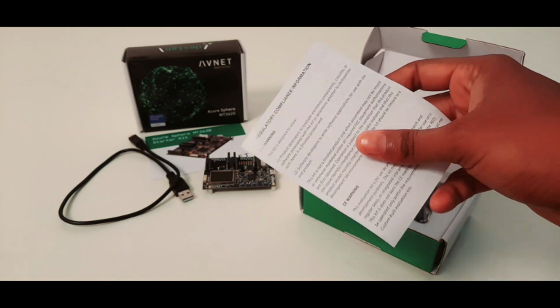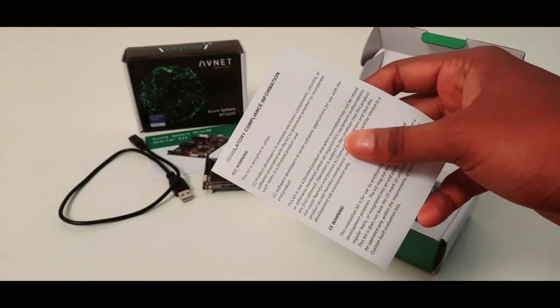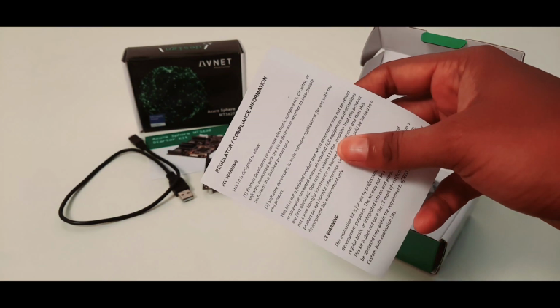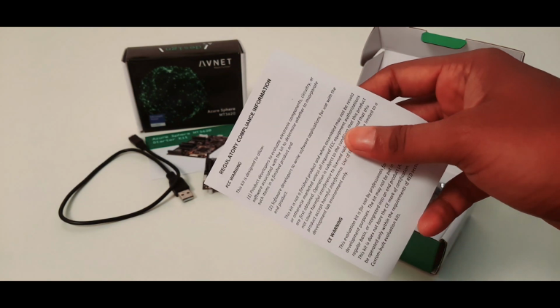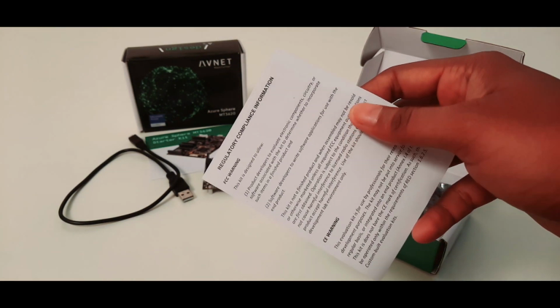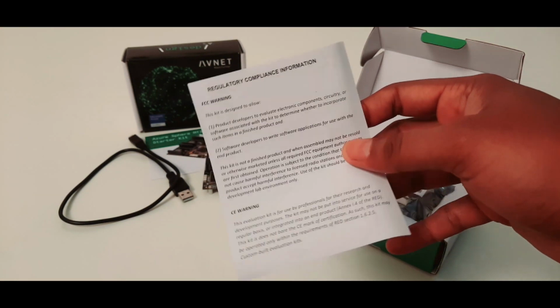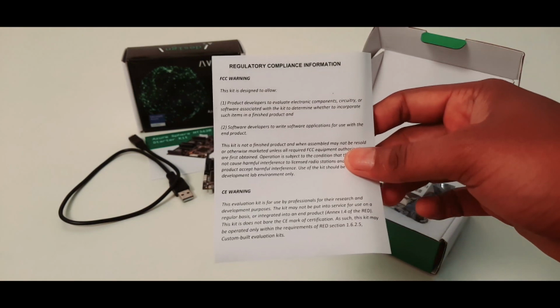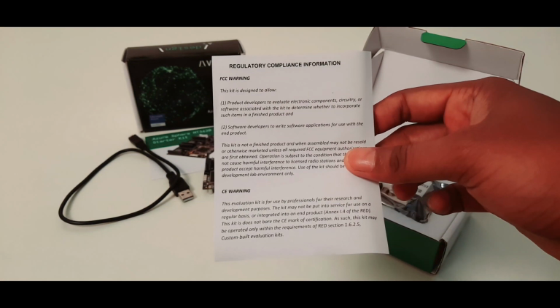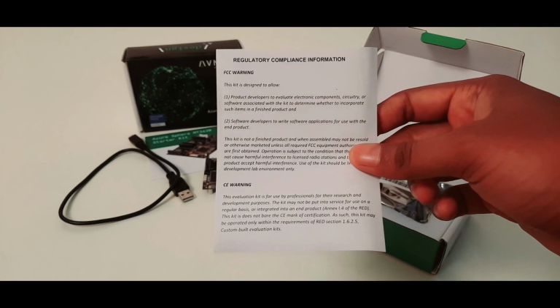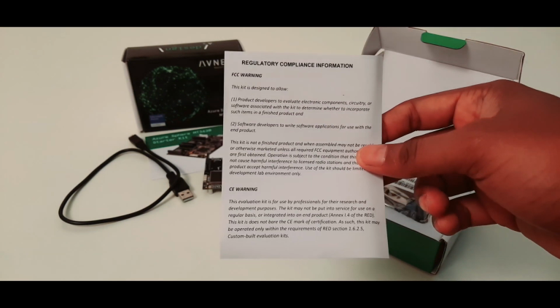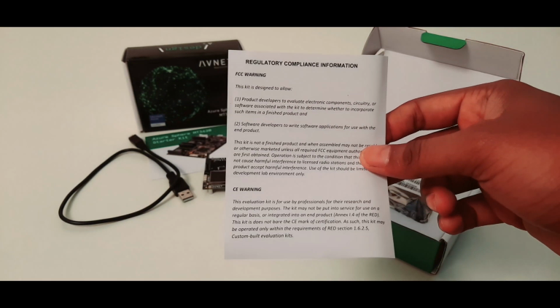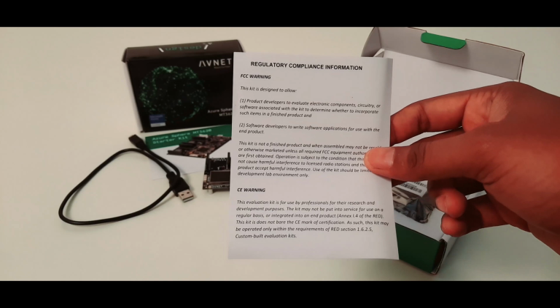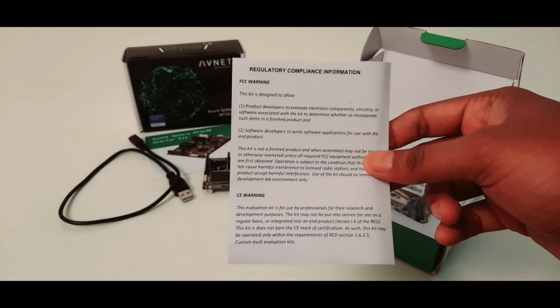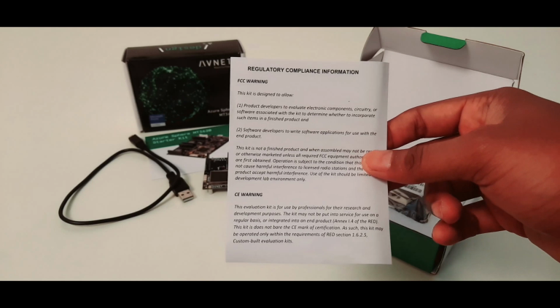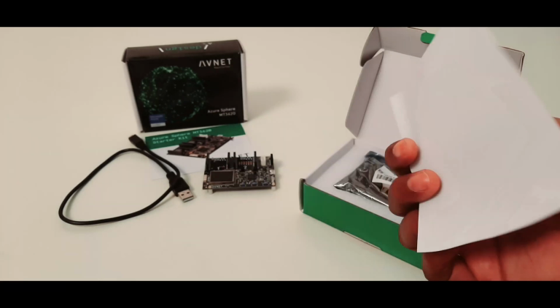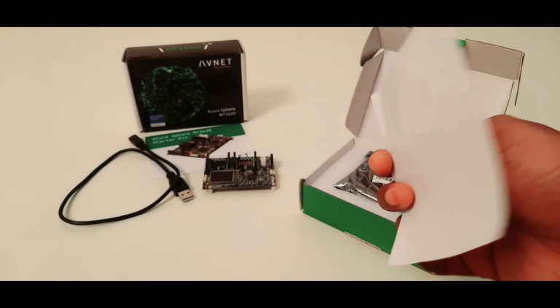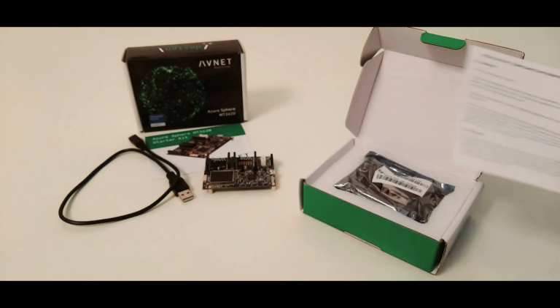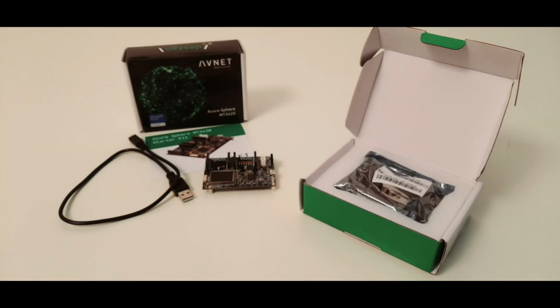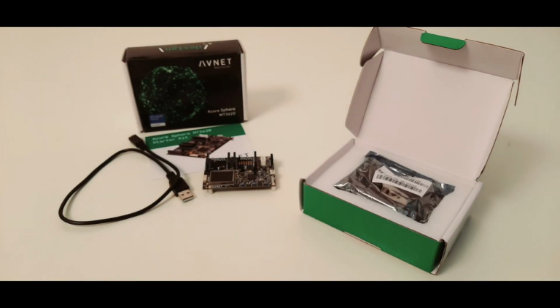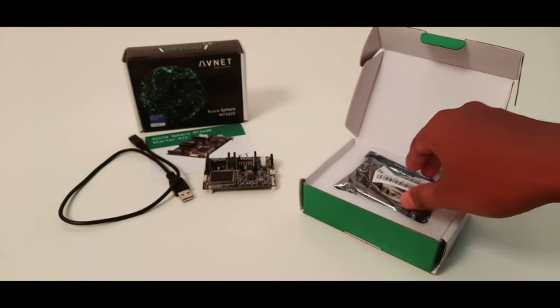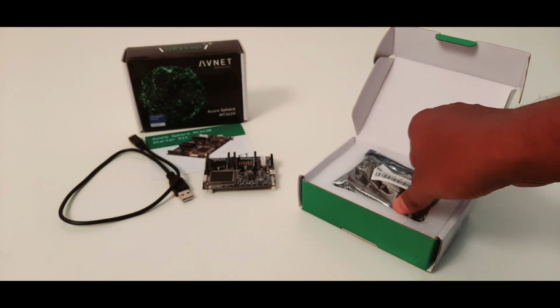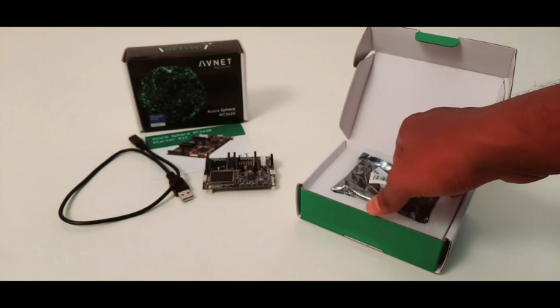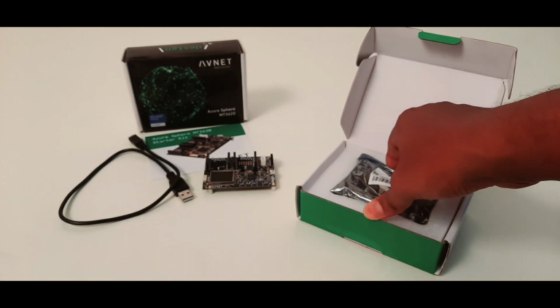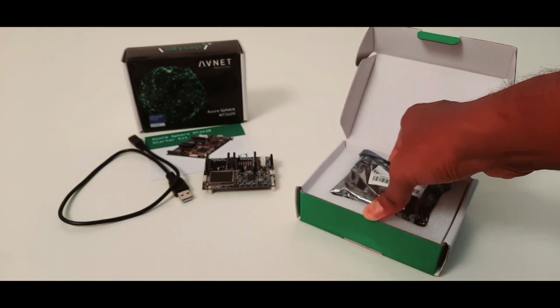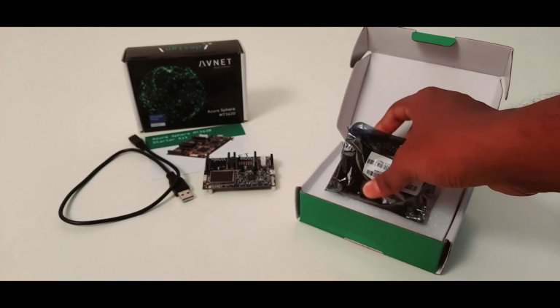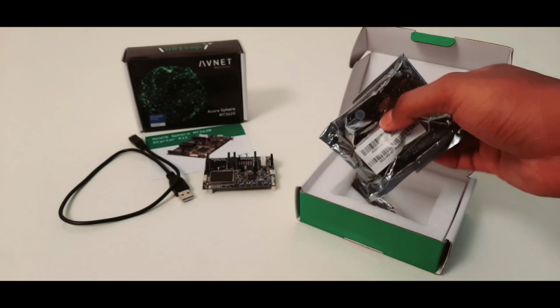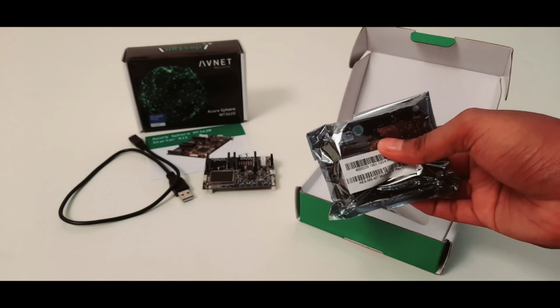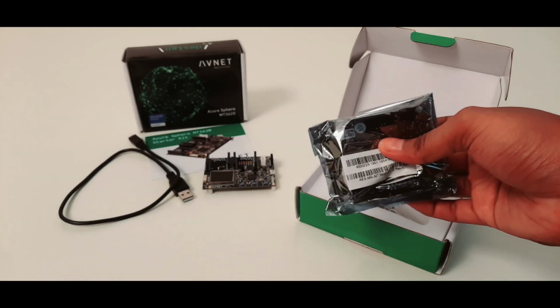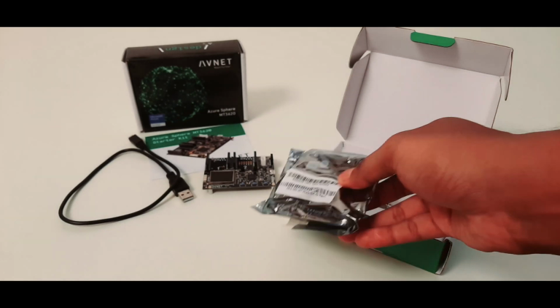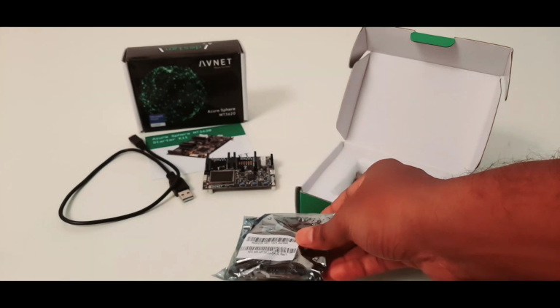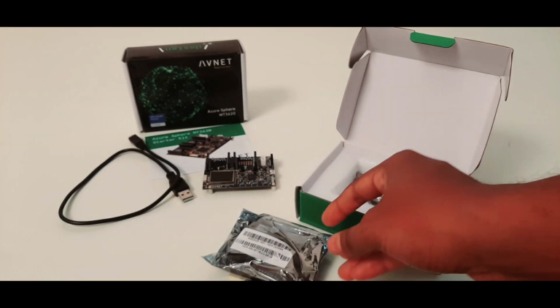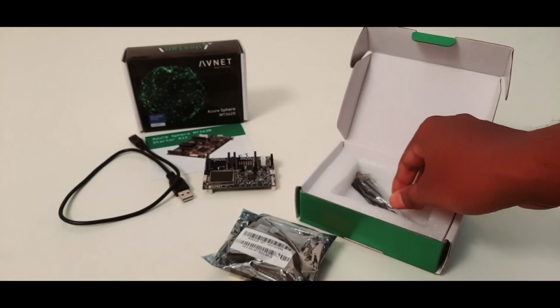Next you have a paper with information about regulatory compliance. Followed by this, we have the carrier board. Let me keep this aside for now.